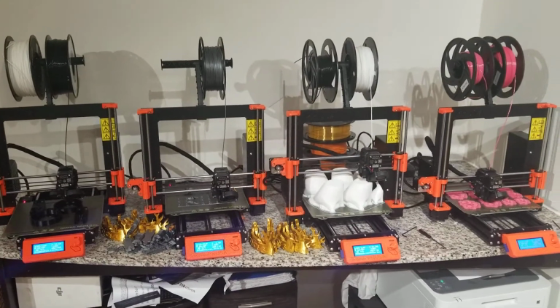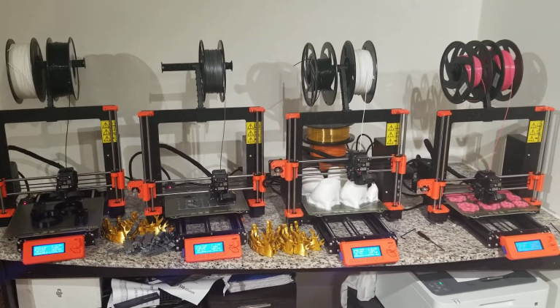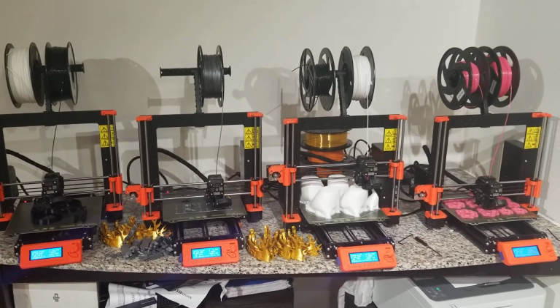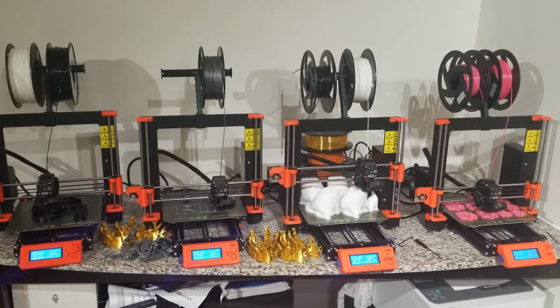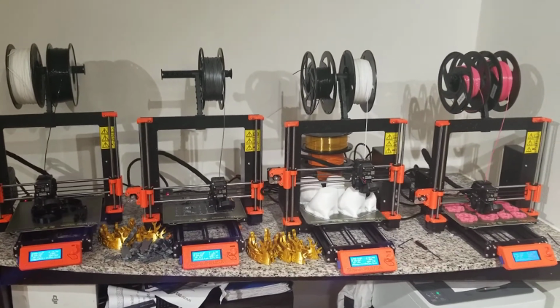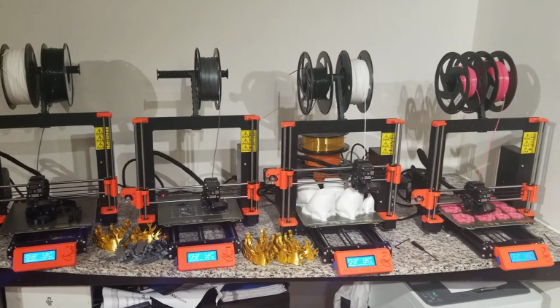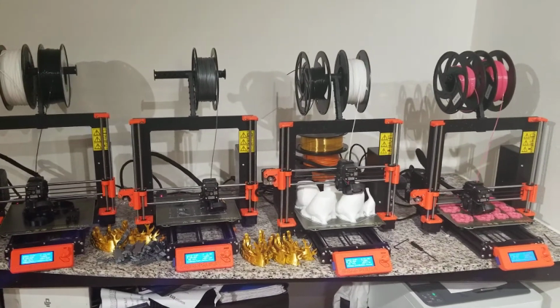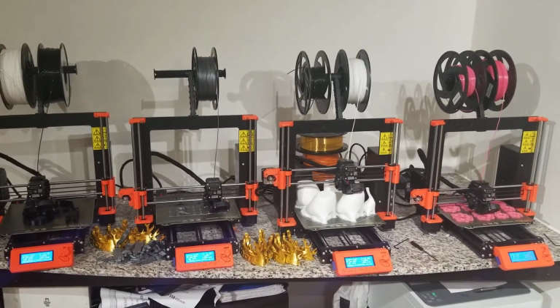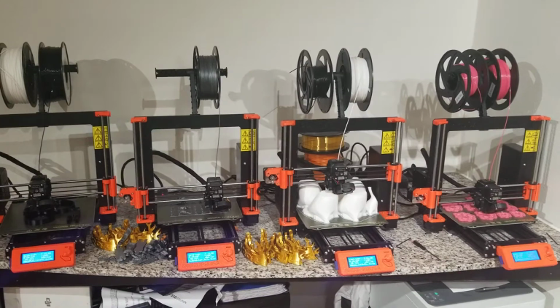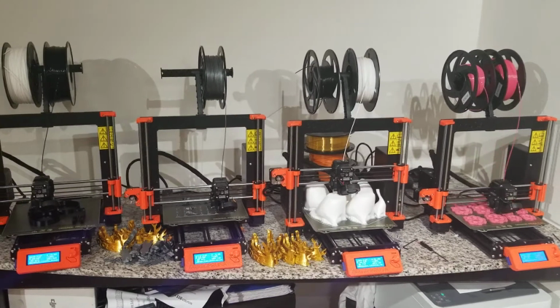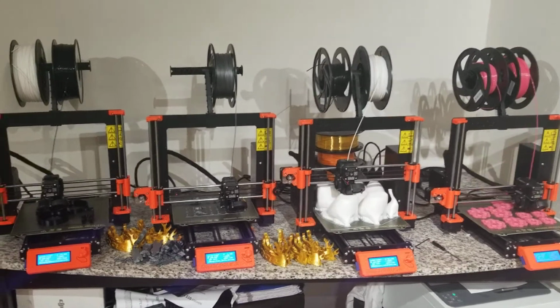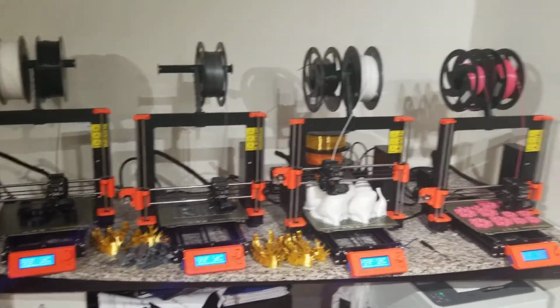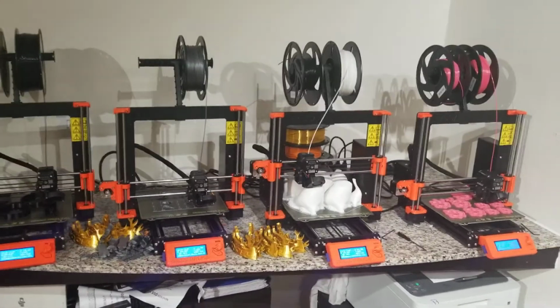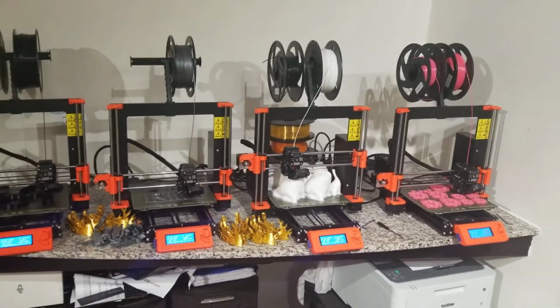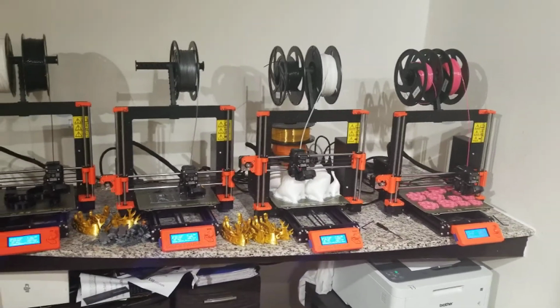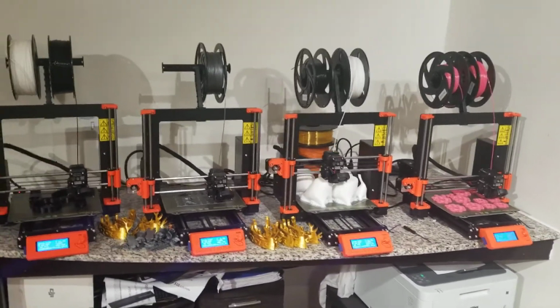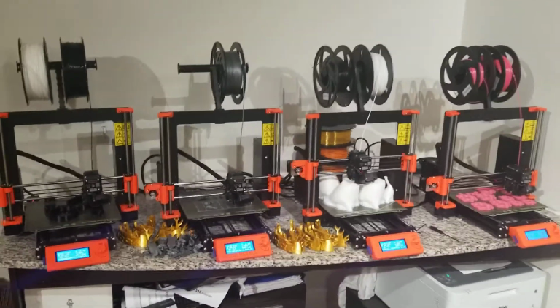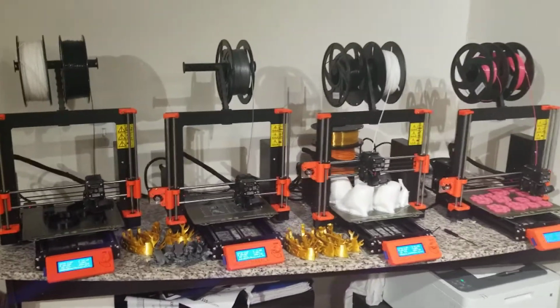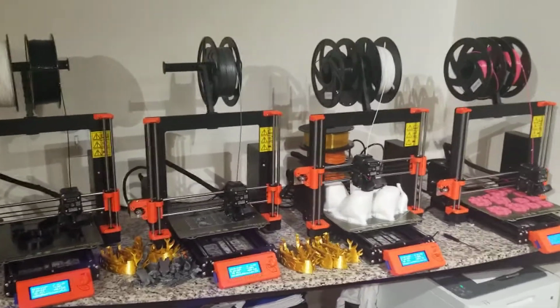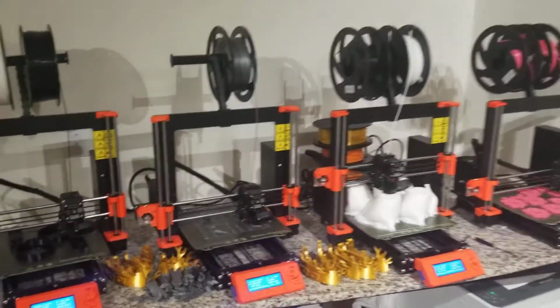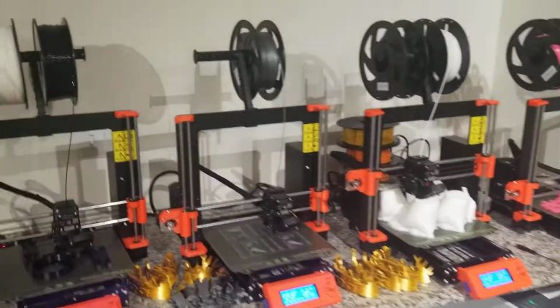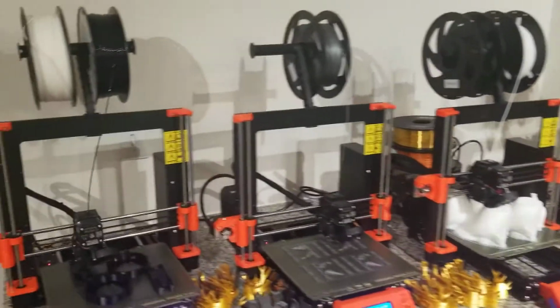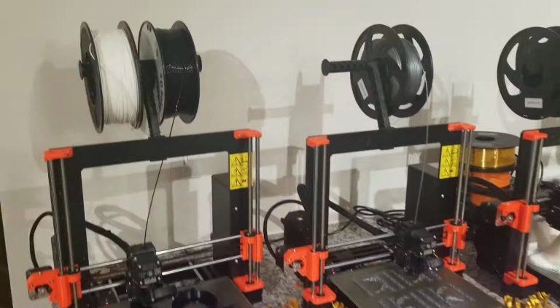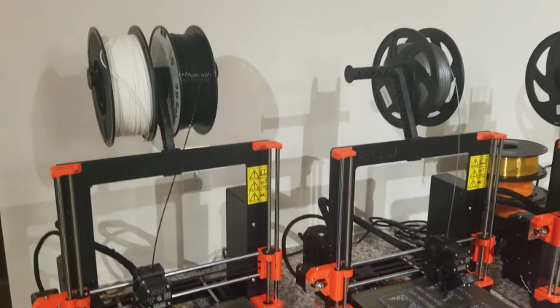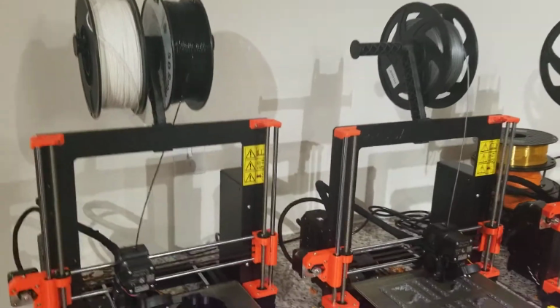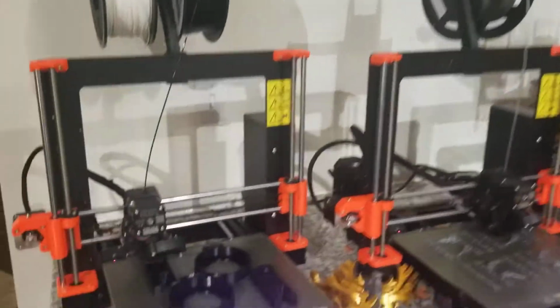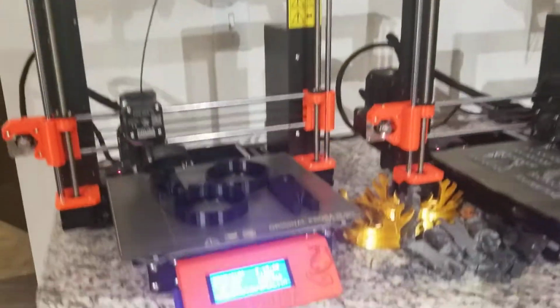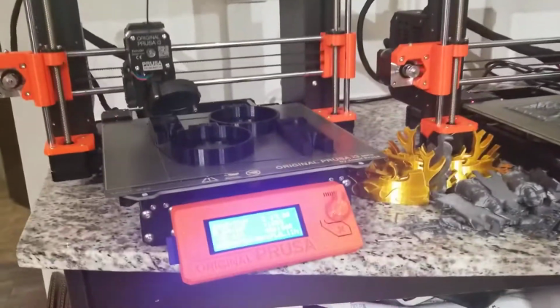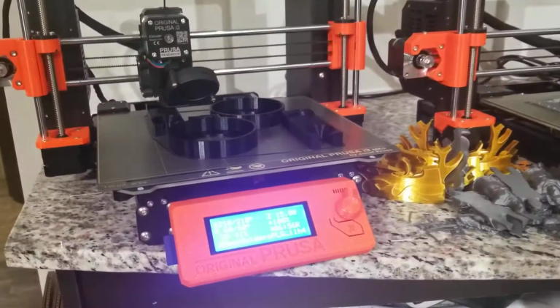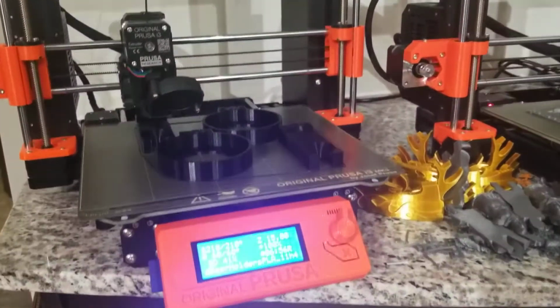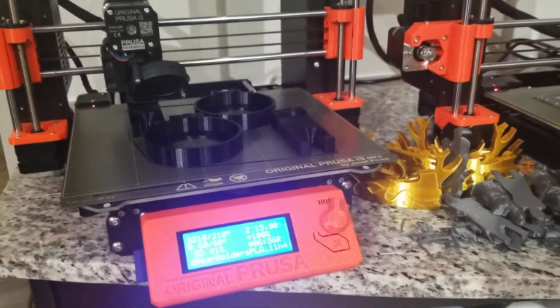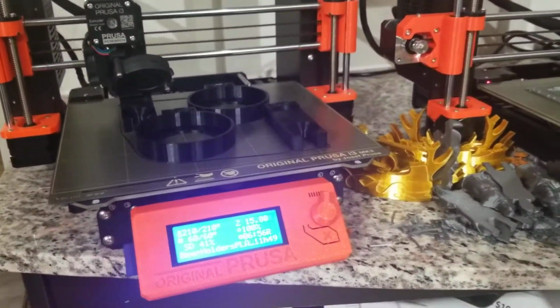Hey guys, welcome to the print farm. Just taking a quick little video. We got some items being printed right now.